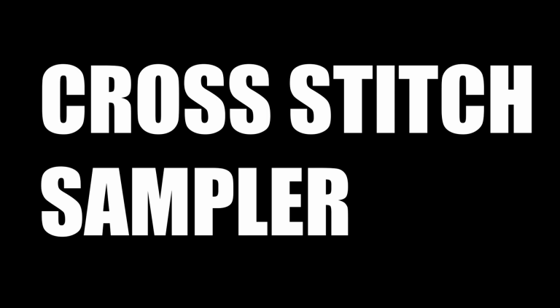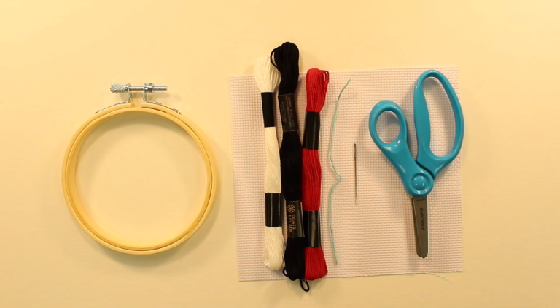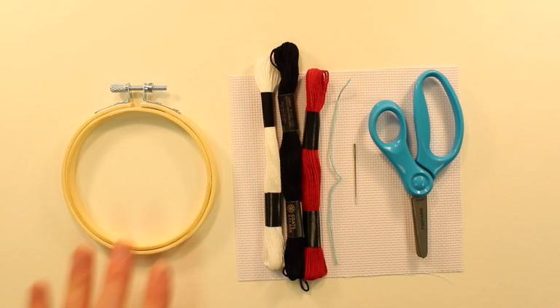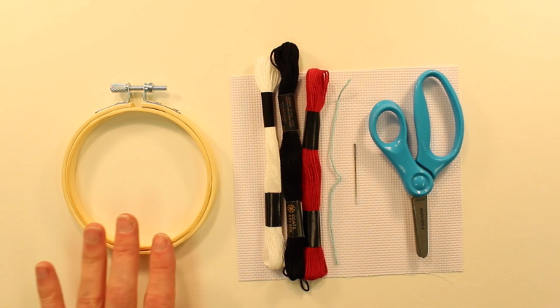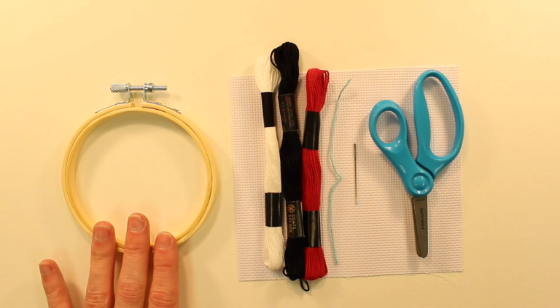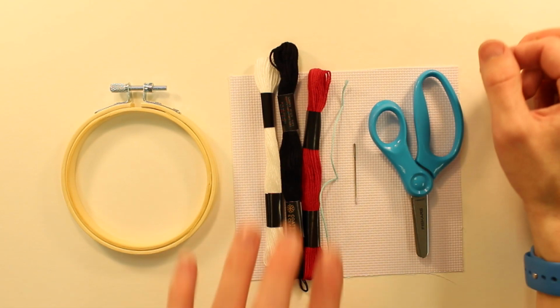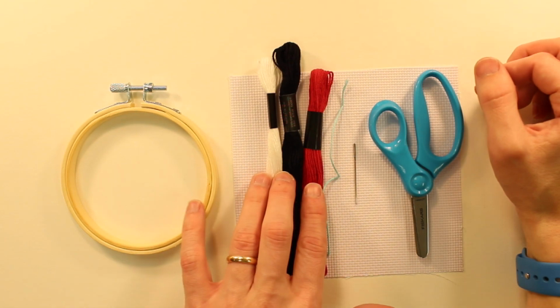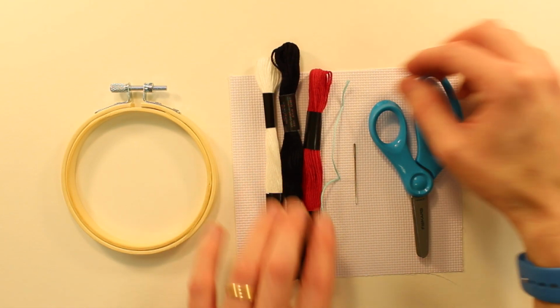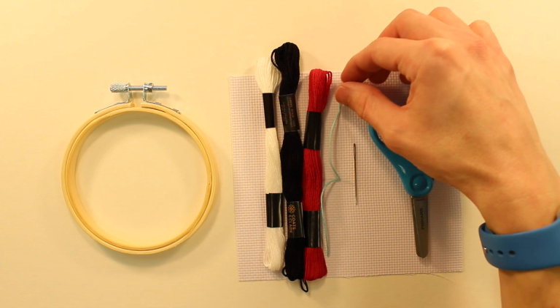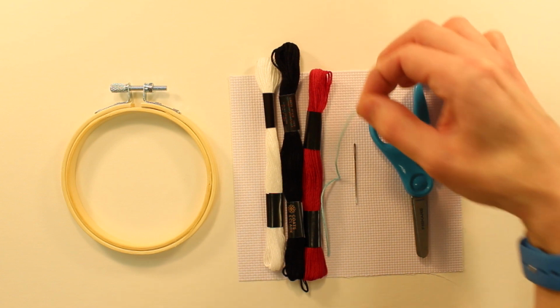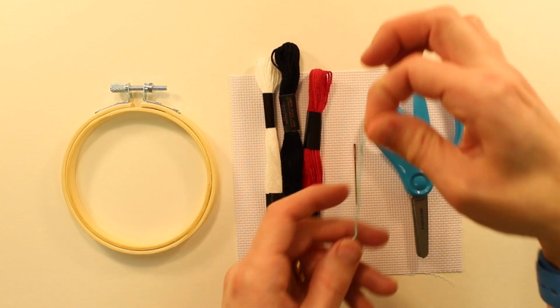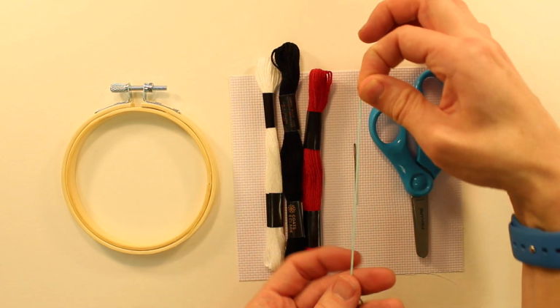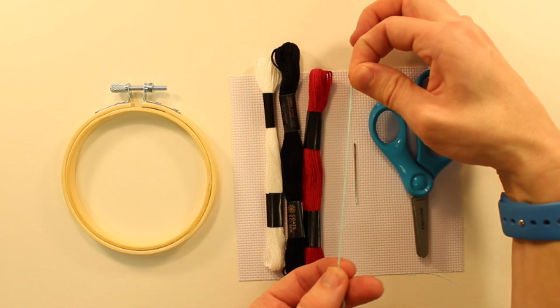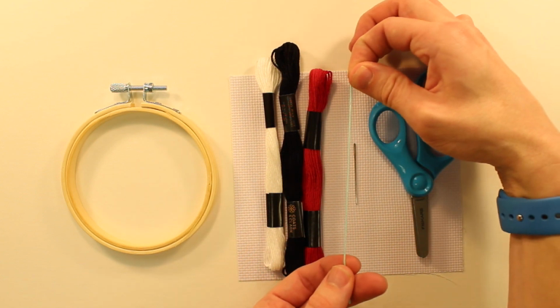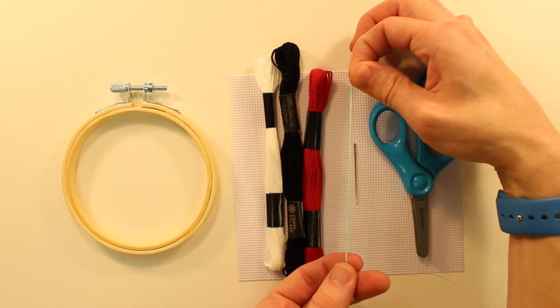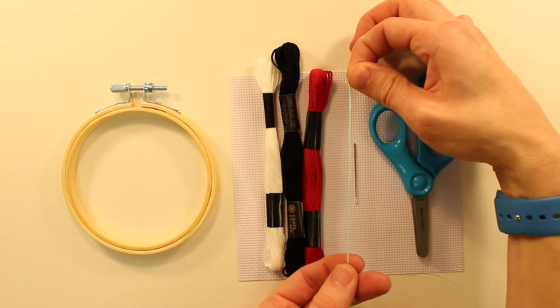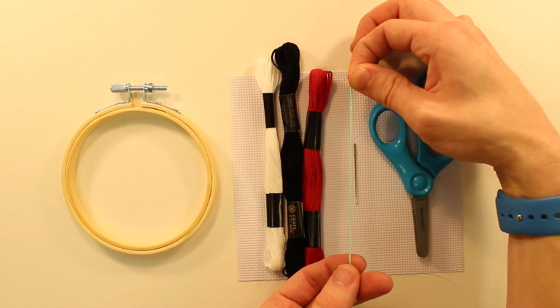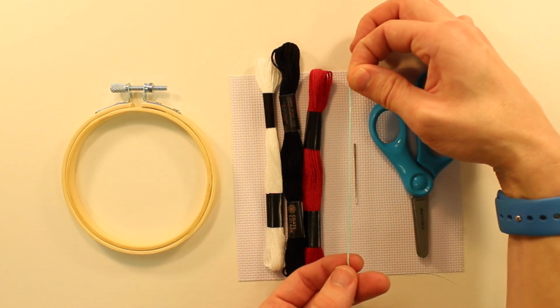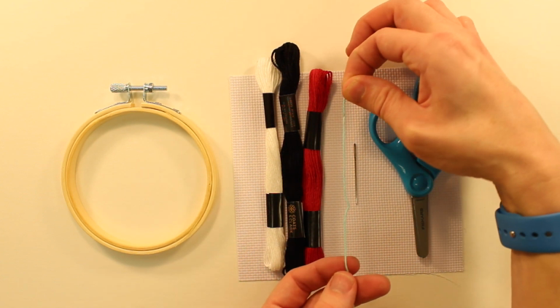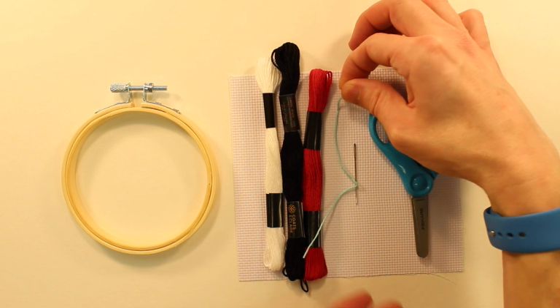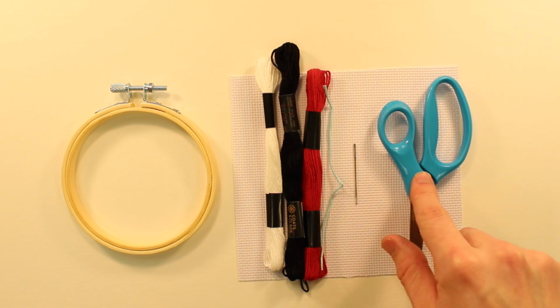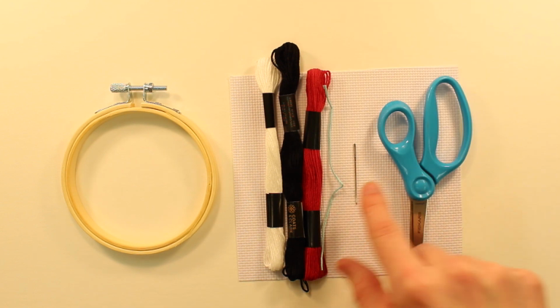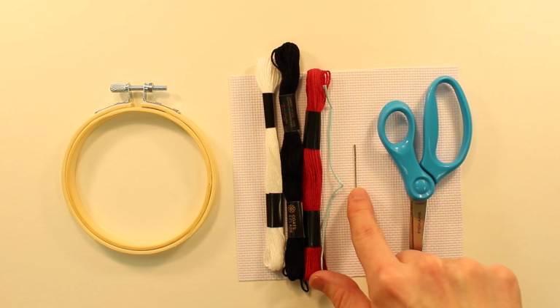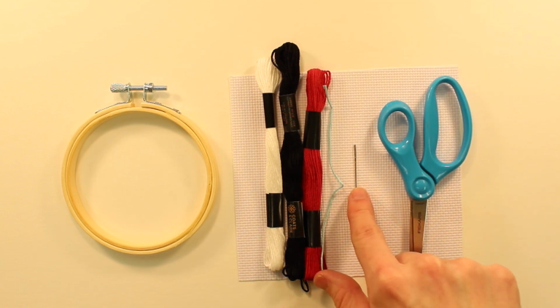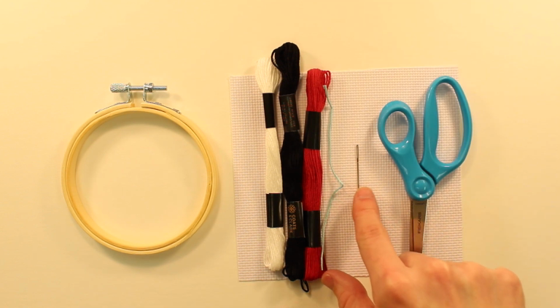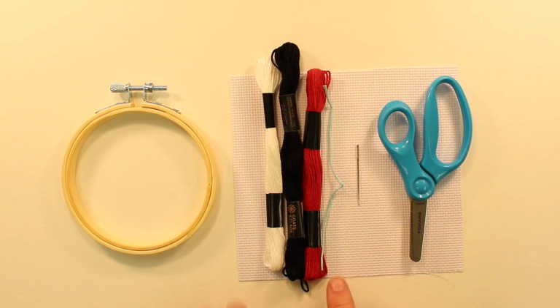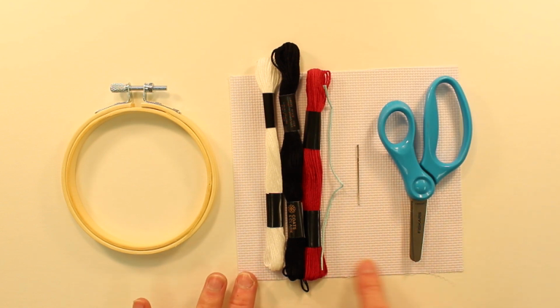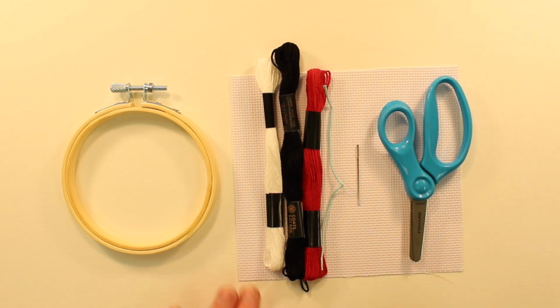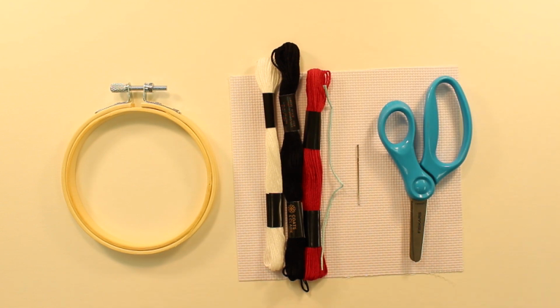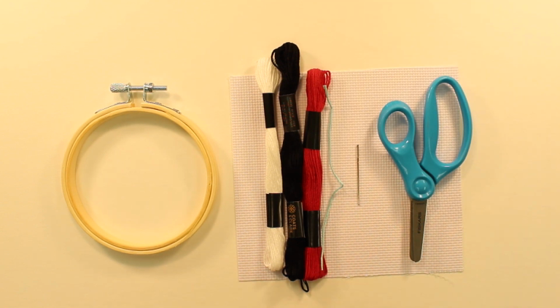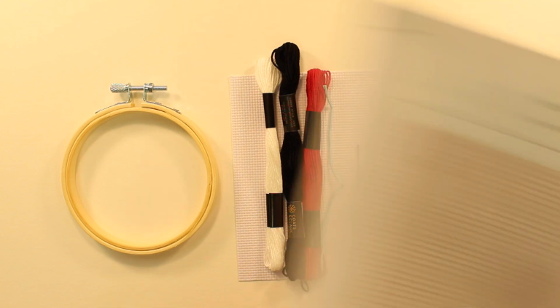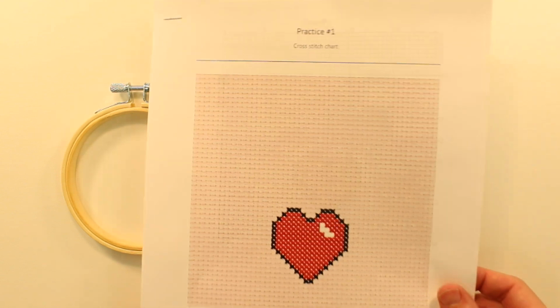For supplies you will need a hoop, the colors that are in your pattern plus one small string of a color that is not included in your pattern, scissors, an embroidery needle, the cross stitch fabric, and of course the pattern itself.